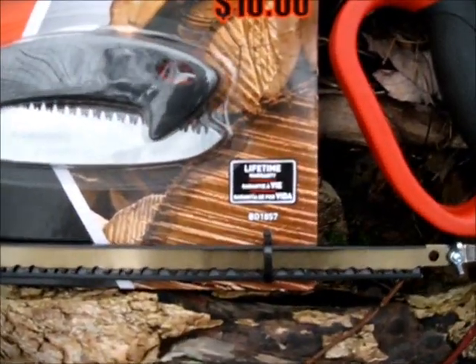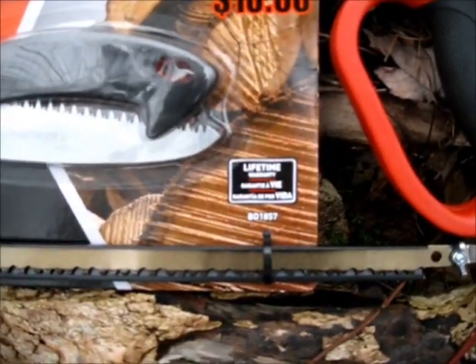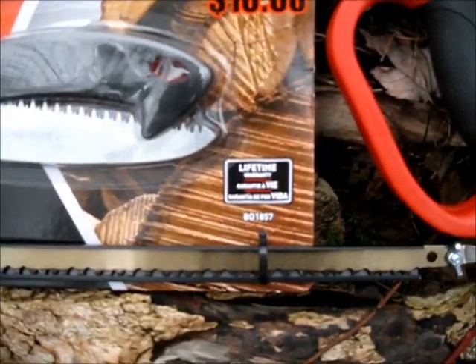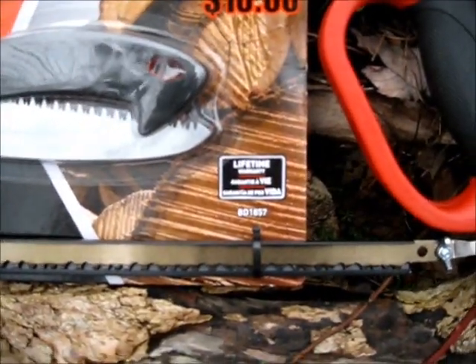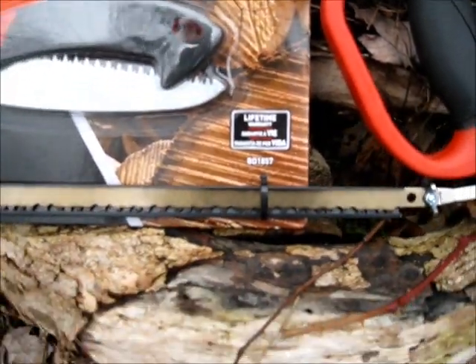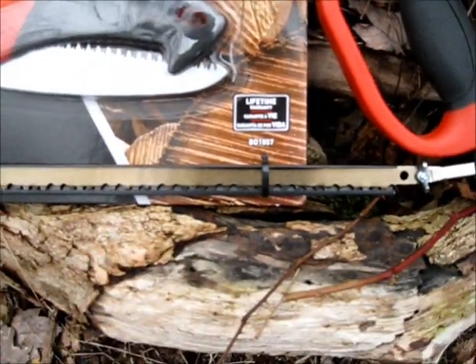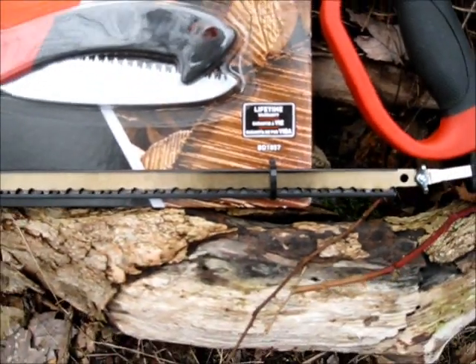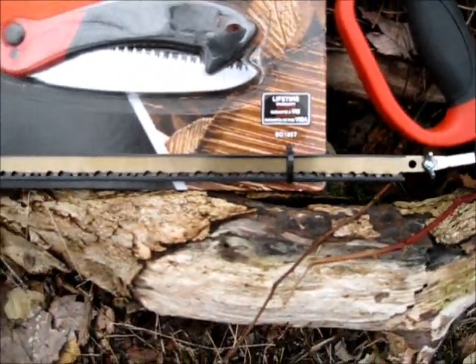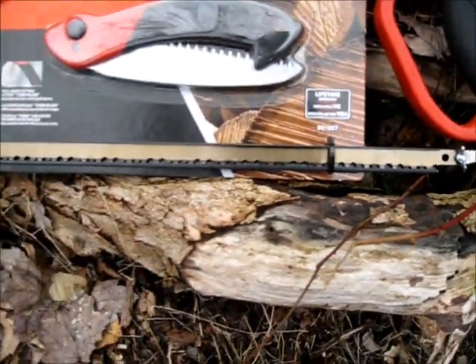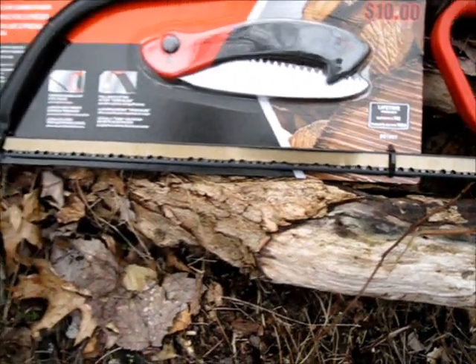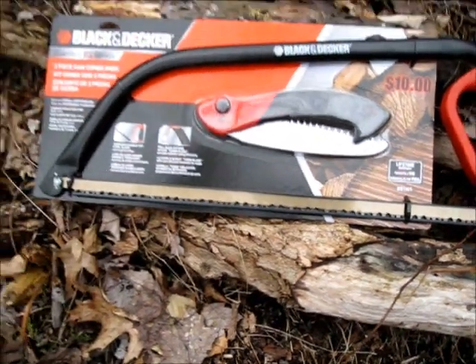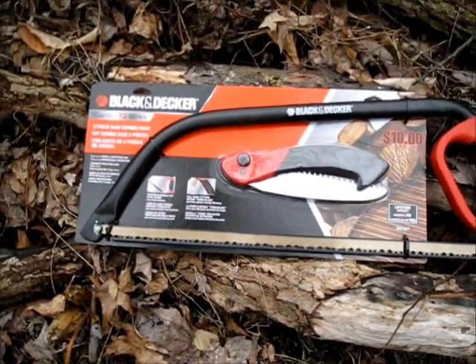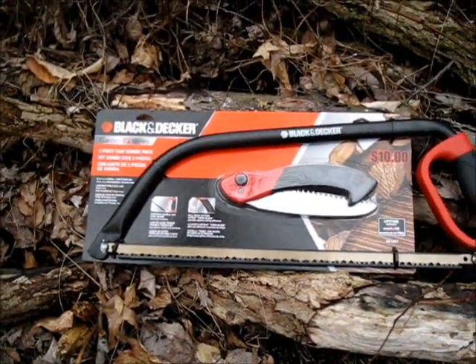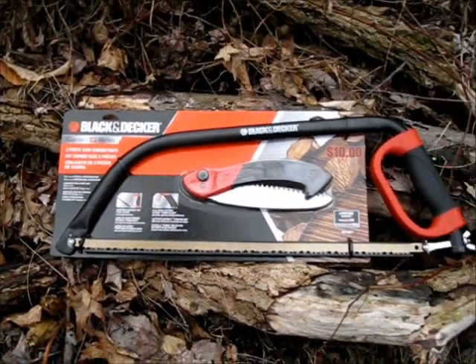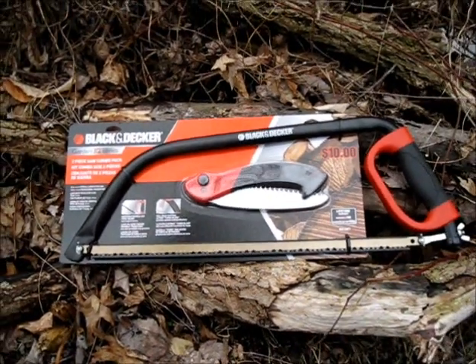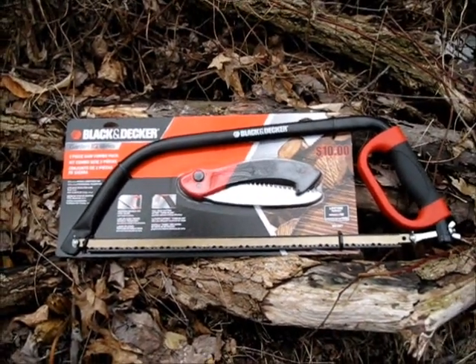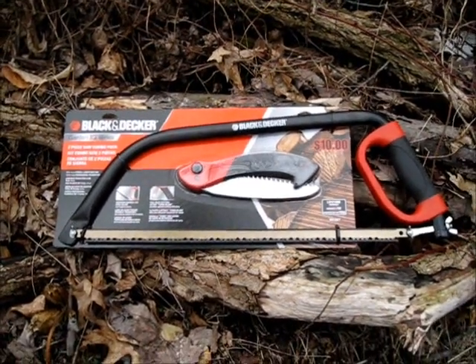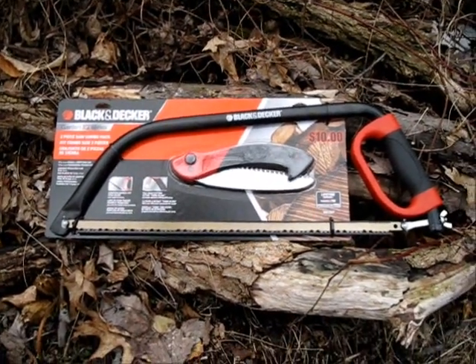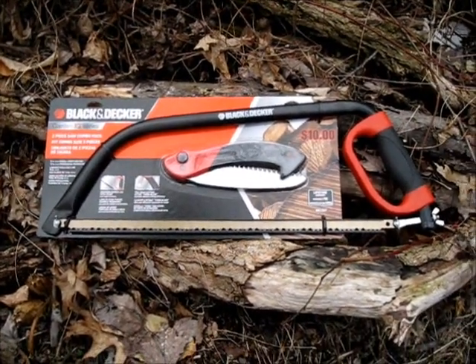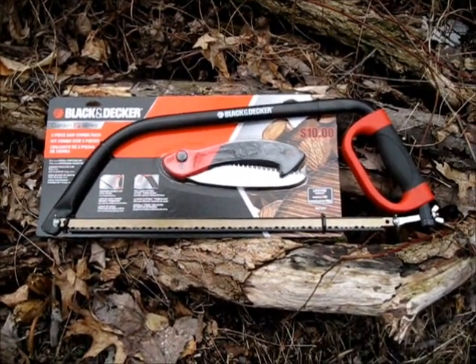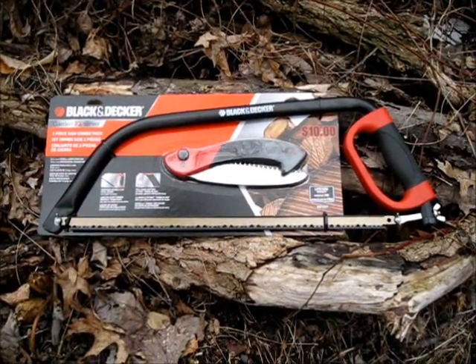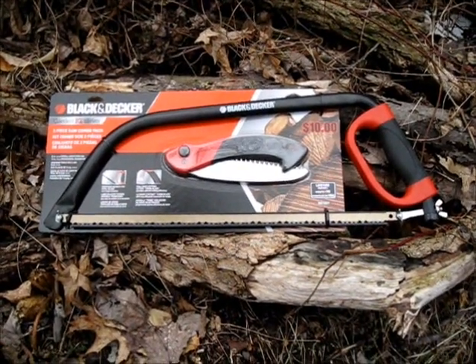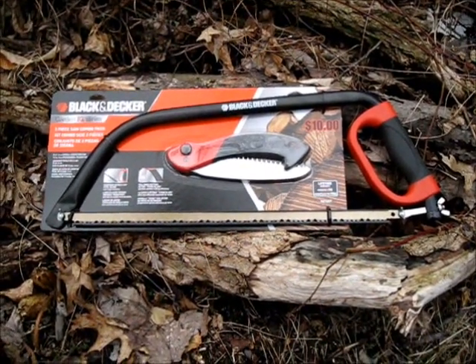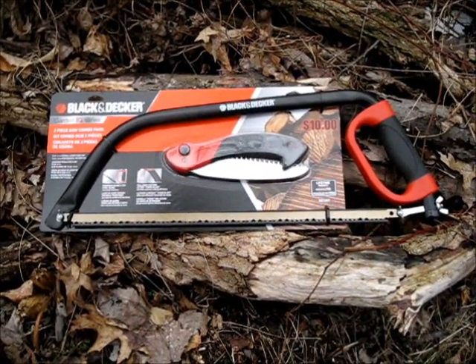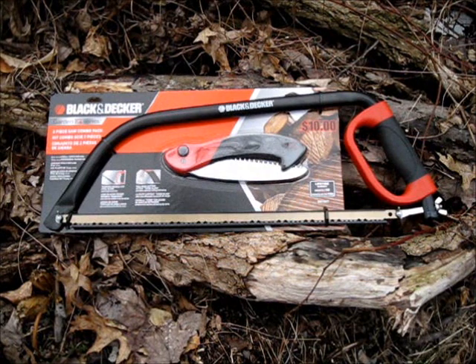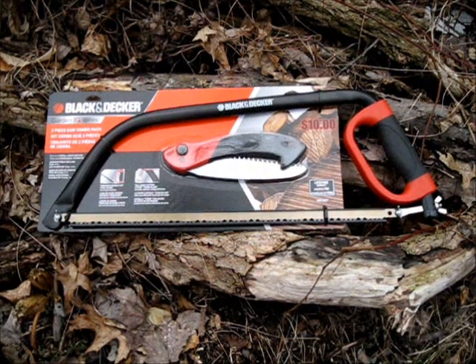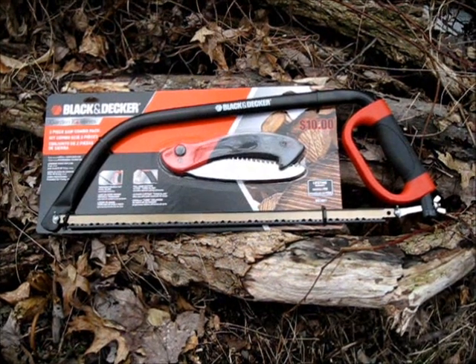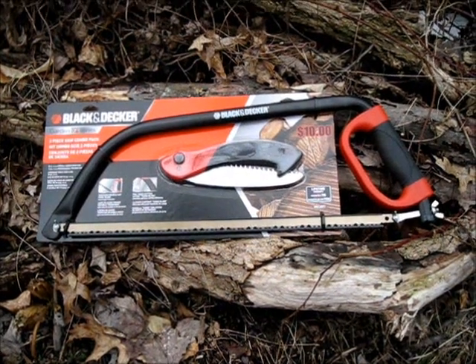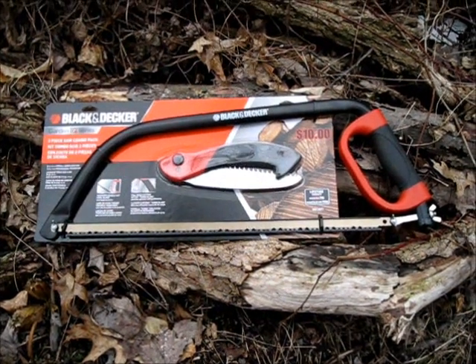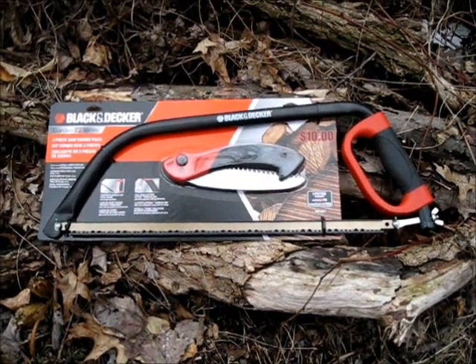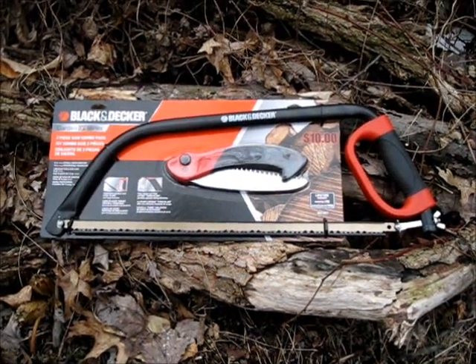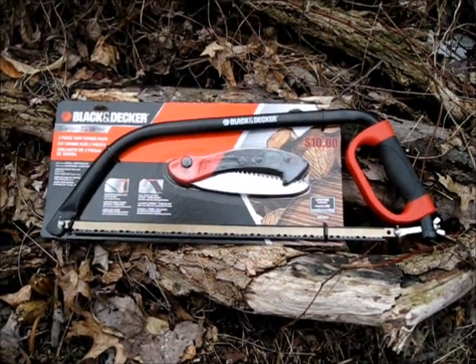It's a lifetime warranty — that's always good. So I'm going to put this to the test. I'm out of firewood and I'm just going to demonstrate some off-grid firewood cutting.